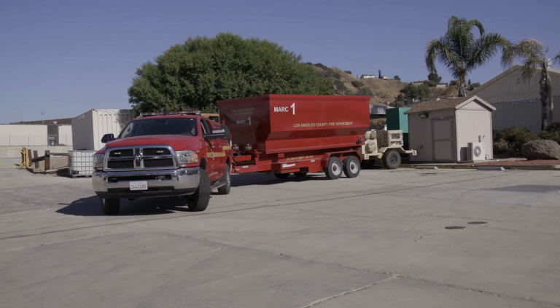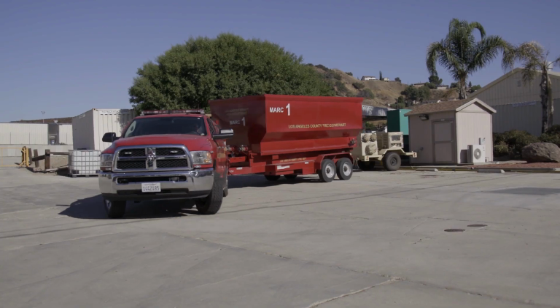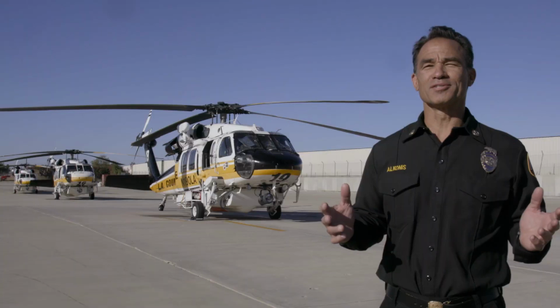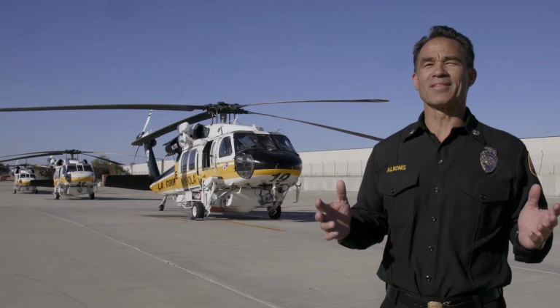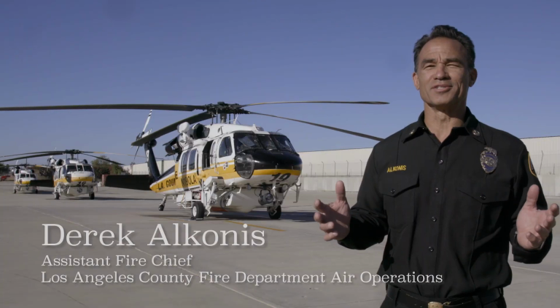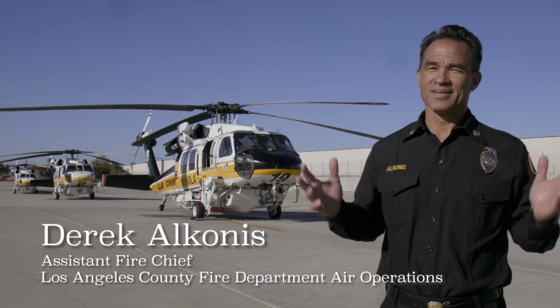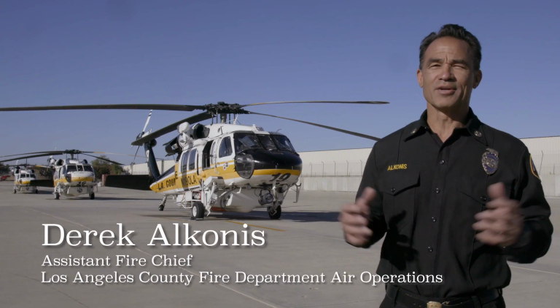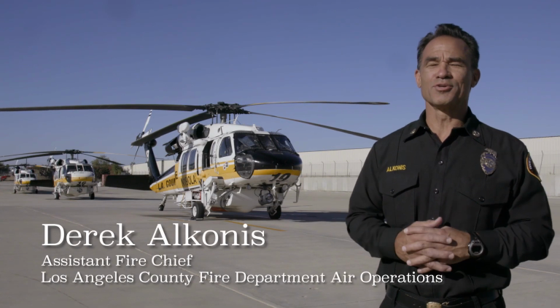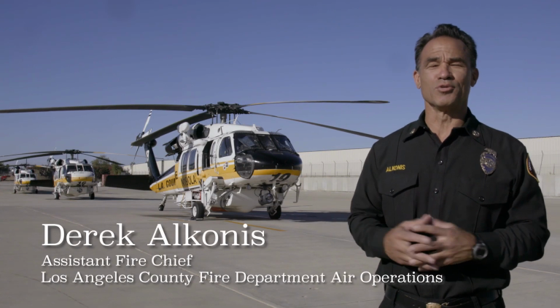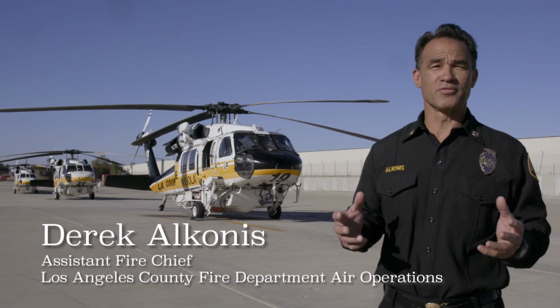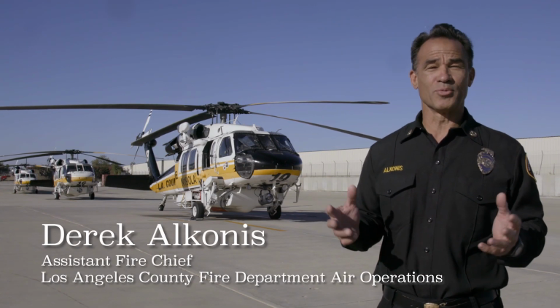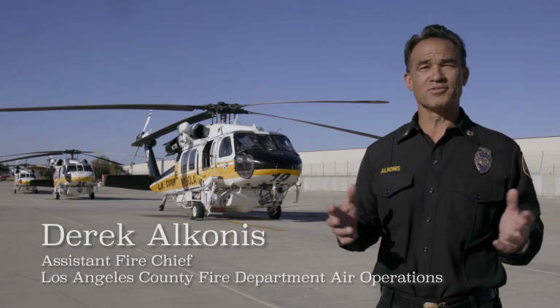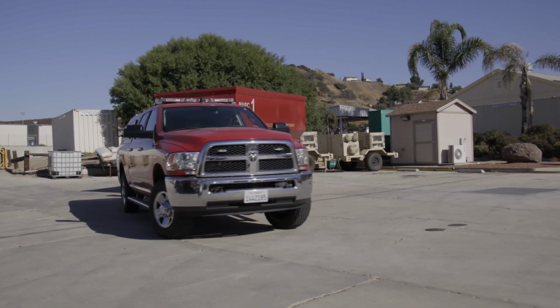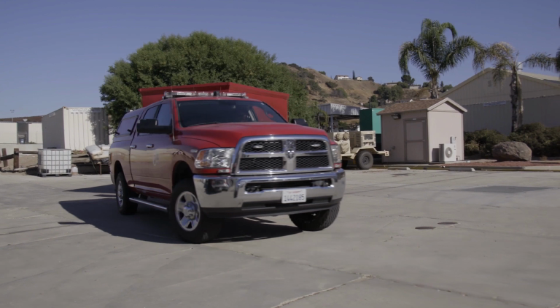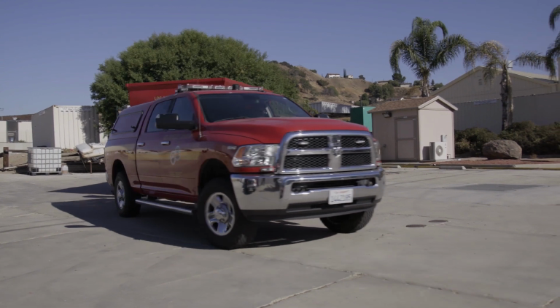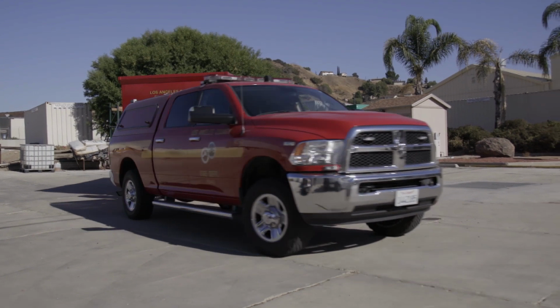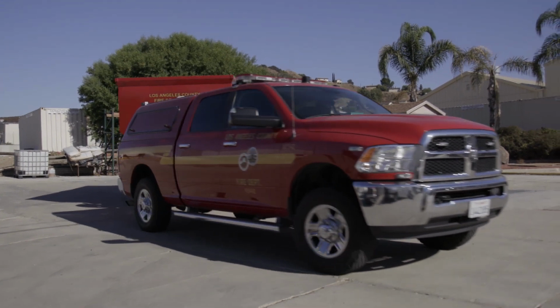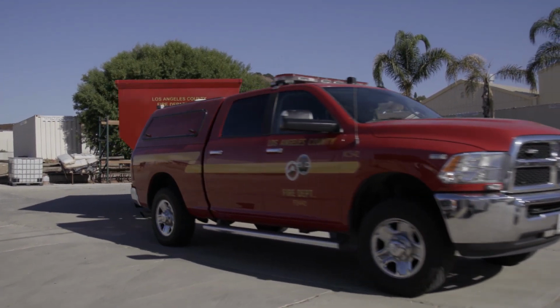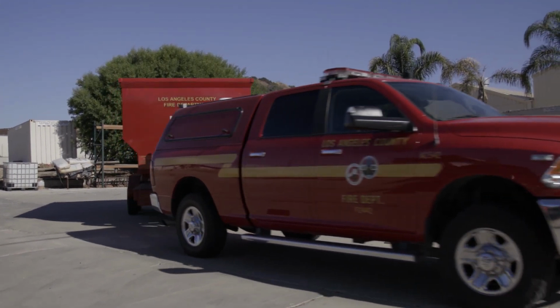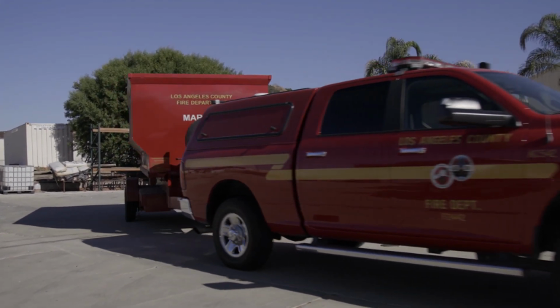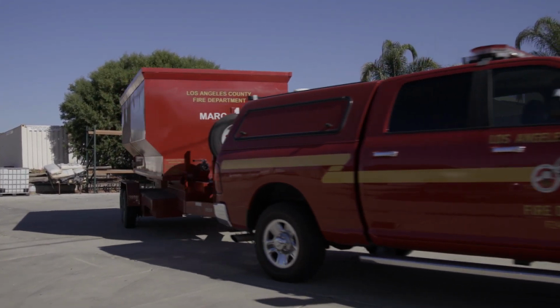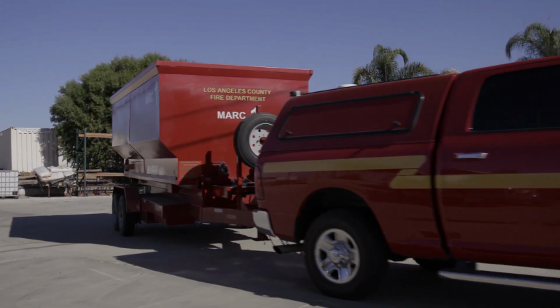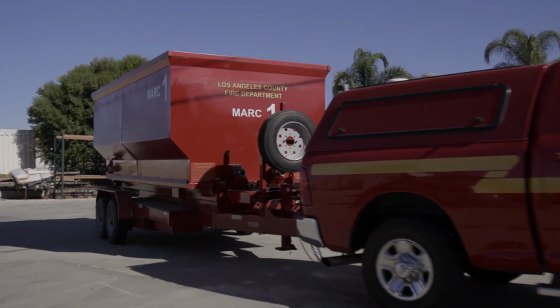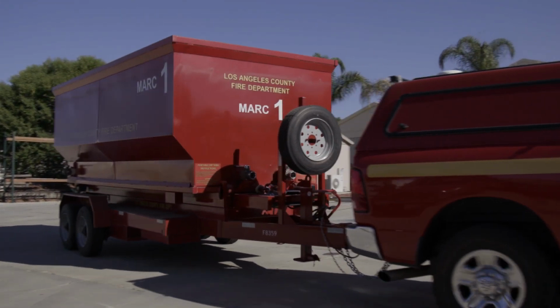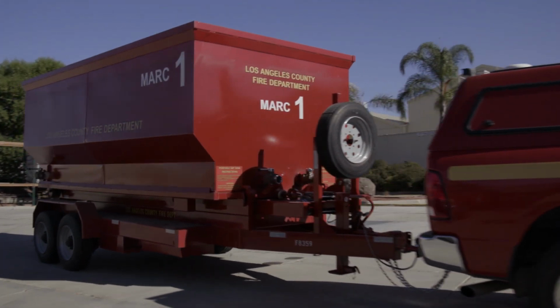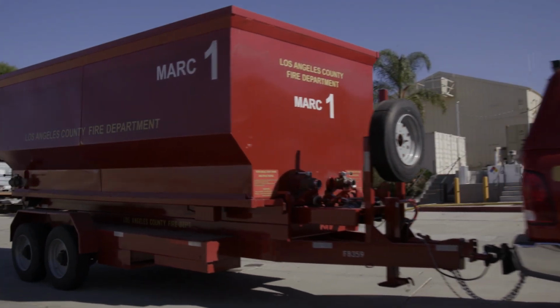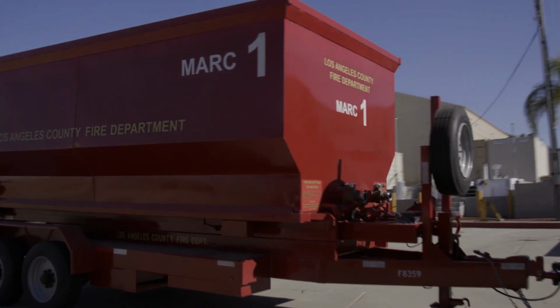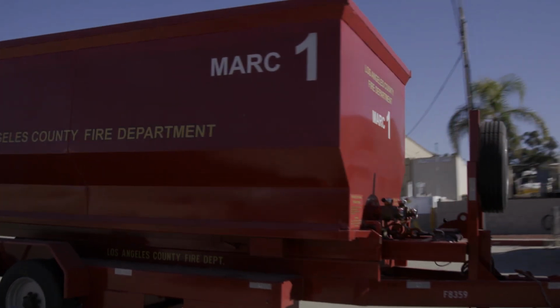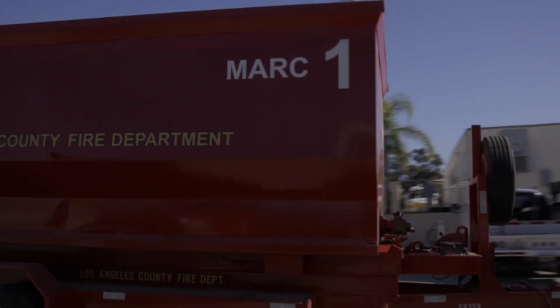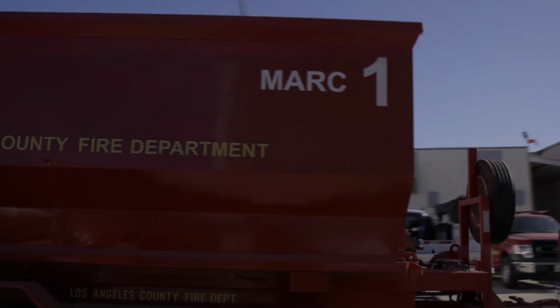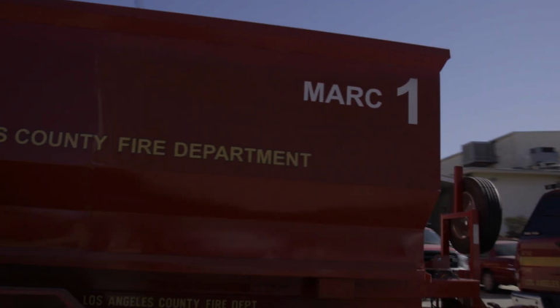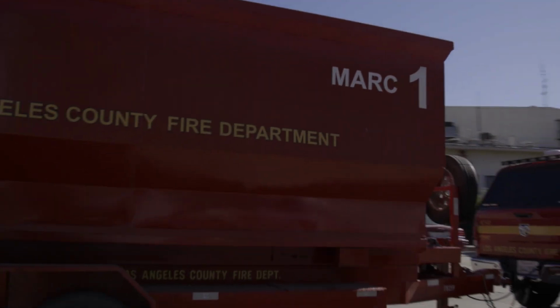Derek Alconis, Air Wildland Division, here to introduce you to a new piece of equipment we have to decrease our turnaround times and get water on that fire quicker. It's the mobile aircraft refilling container — we call it the Mark 1.